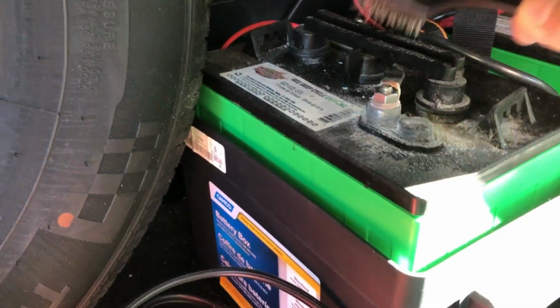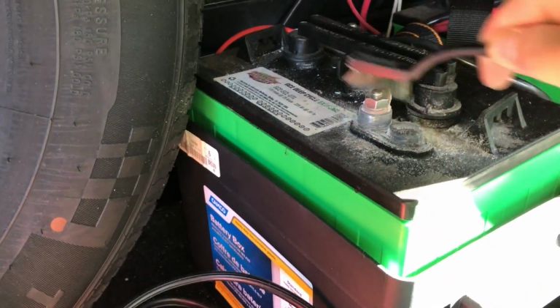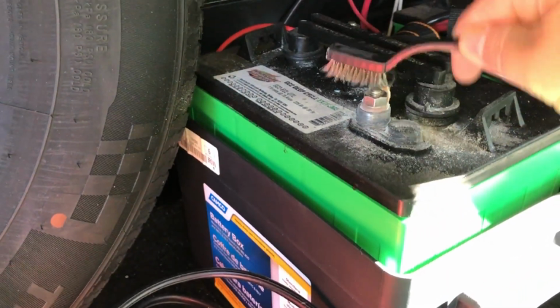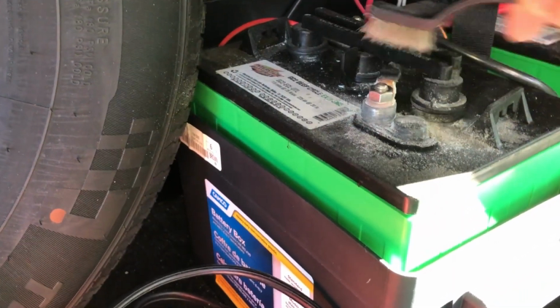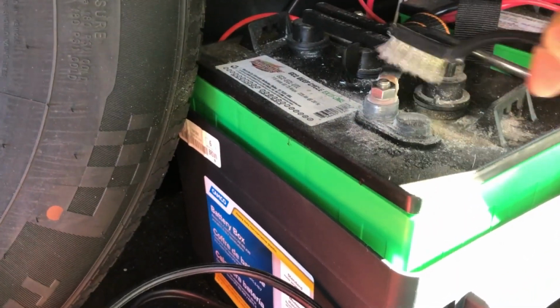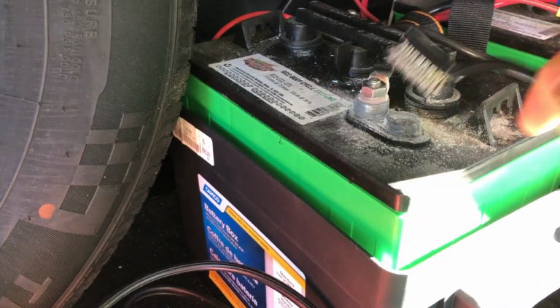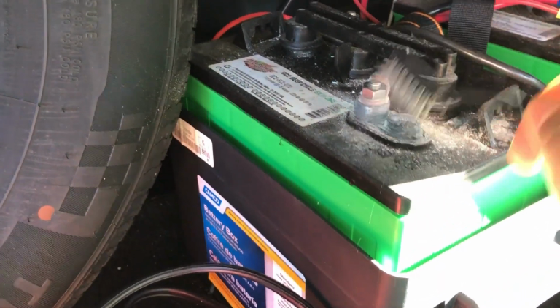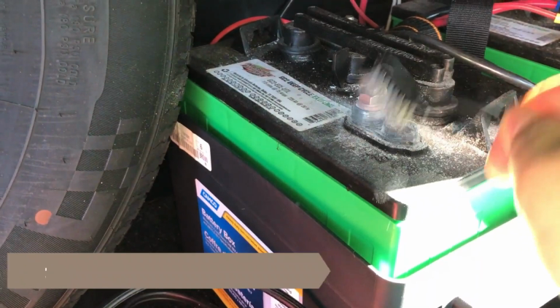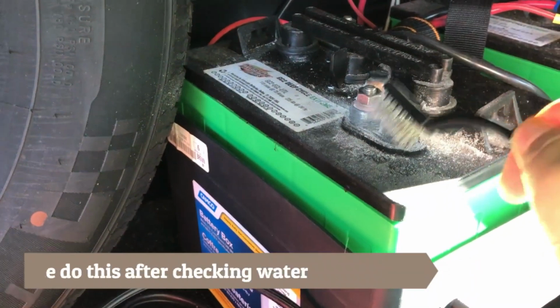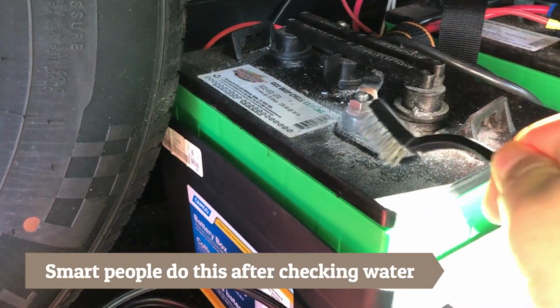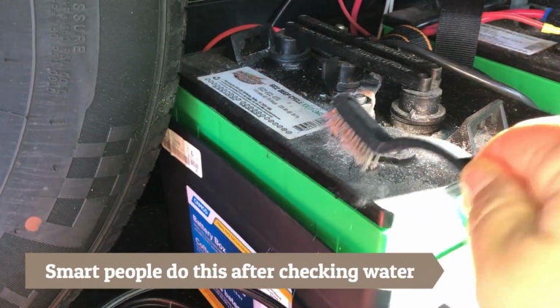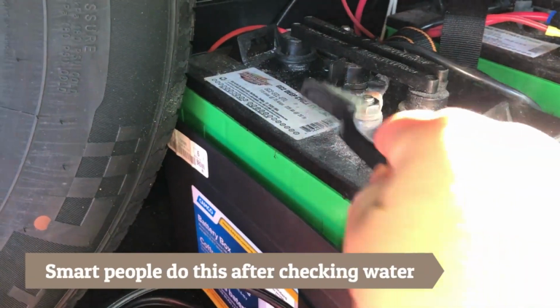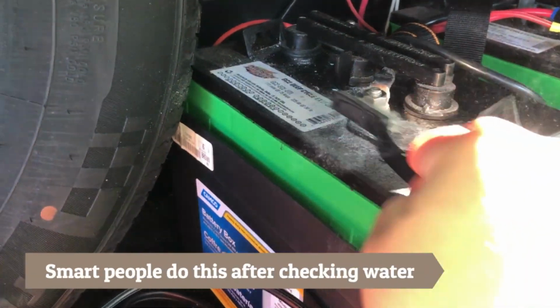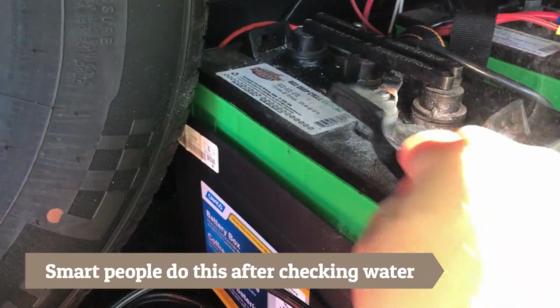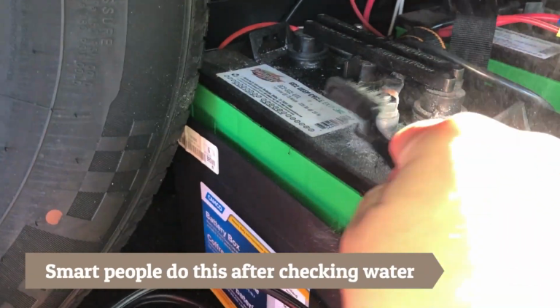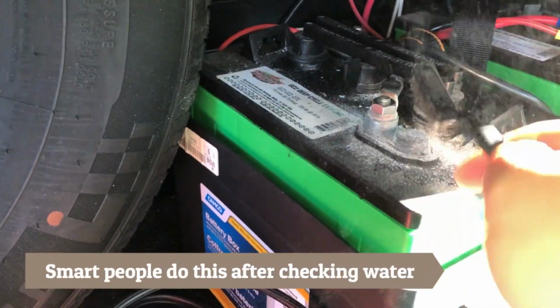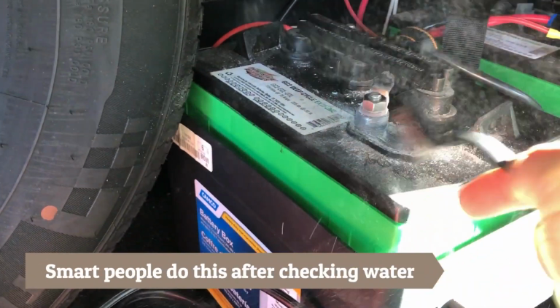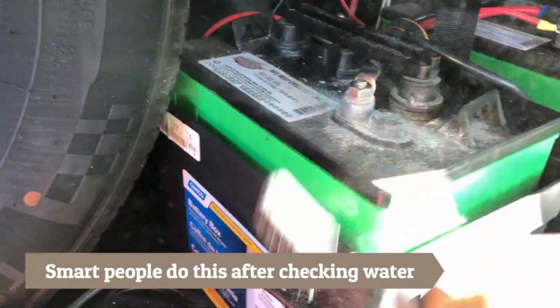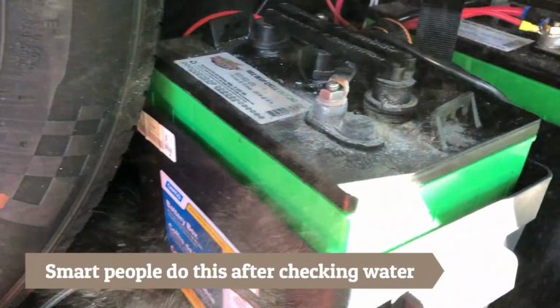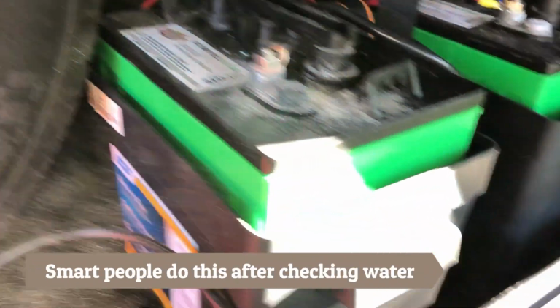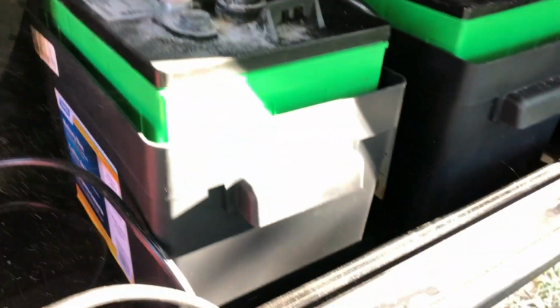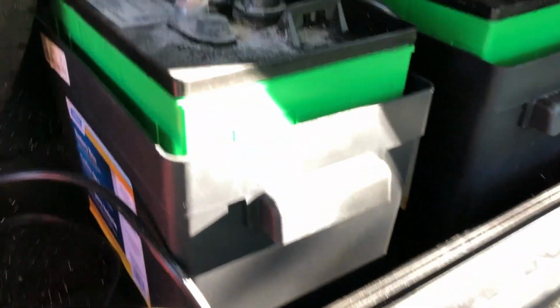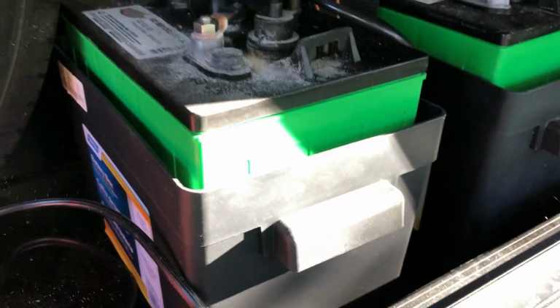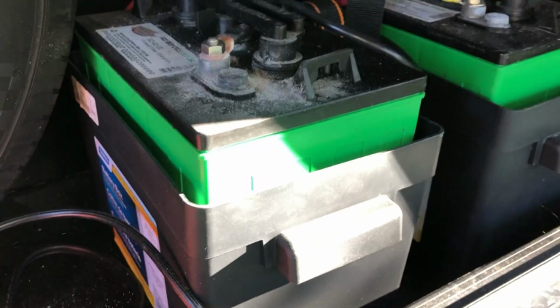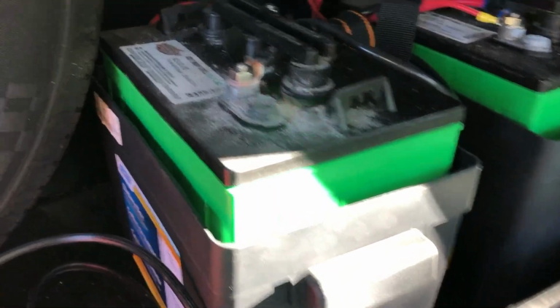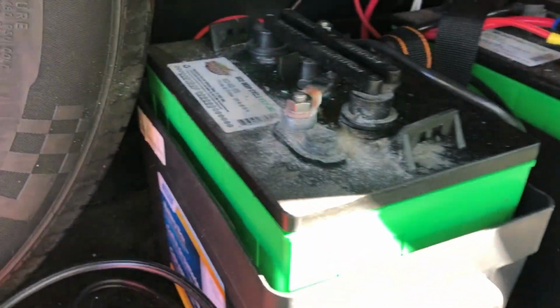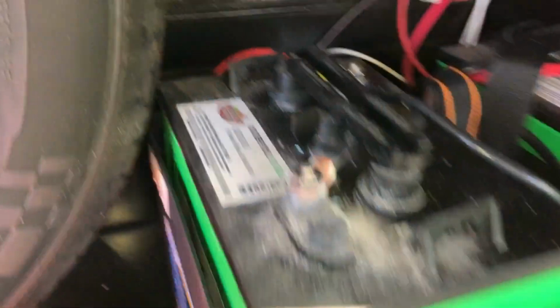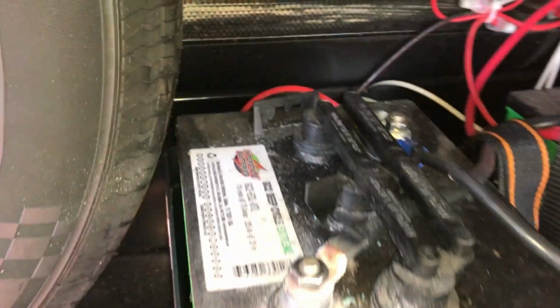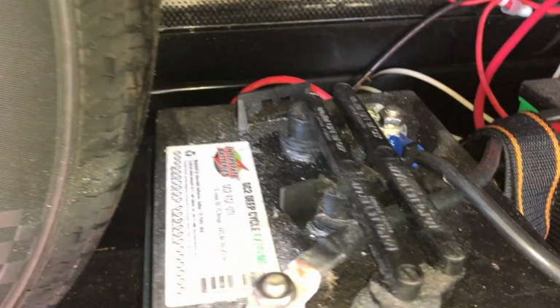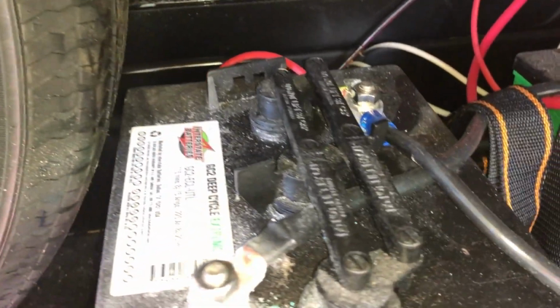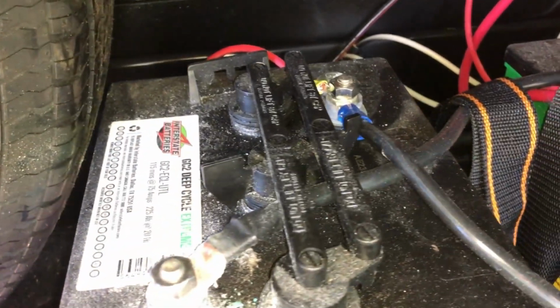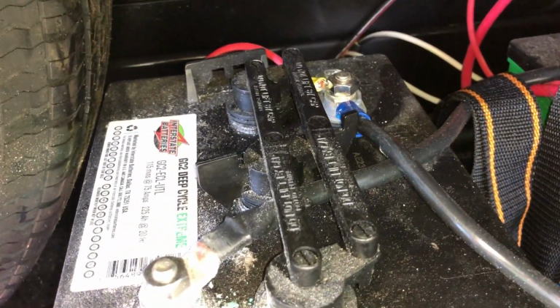Every now and then you want to get all the corrosion off of your battery posts. Open all that stuff up. Make sure there's none on there. If there is, just go over it with the wire brush and get them cleaned off as best you can.